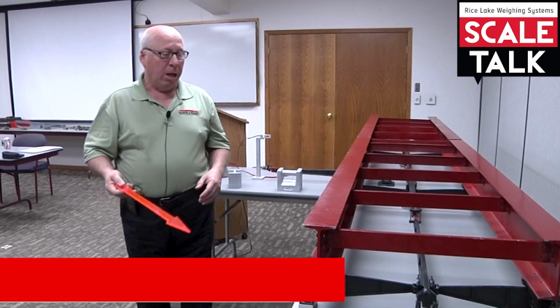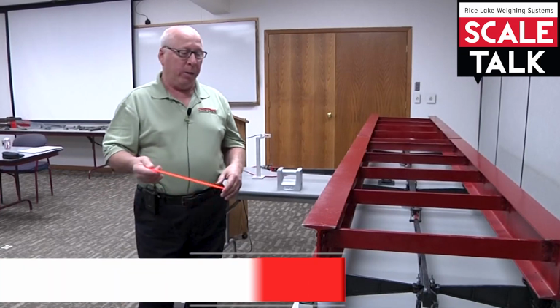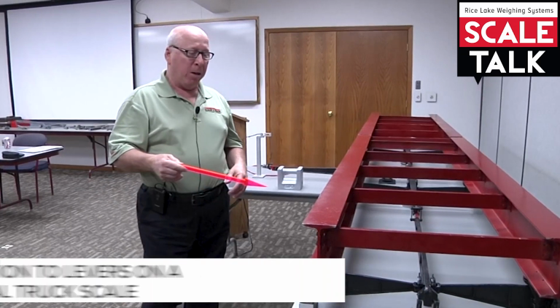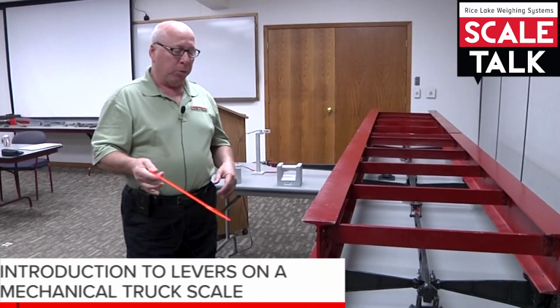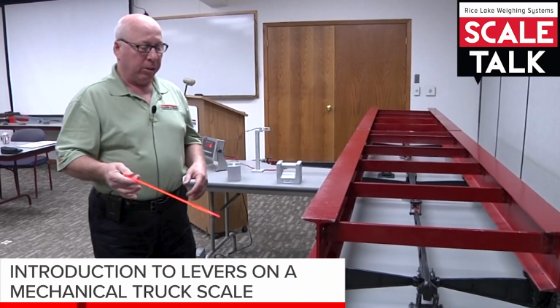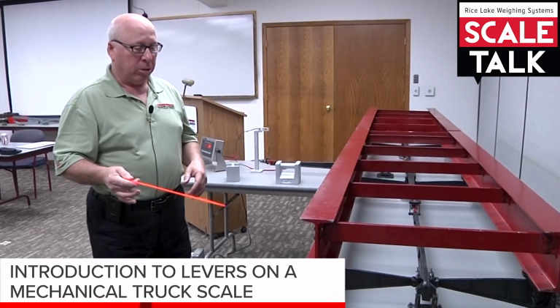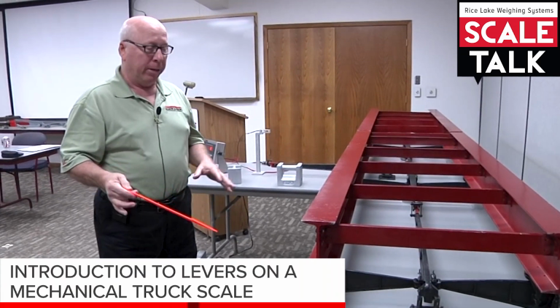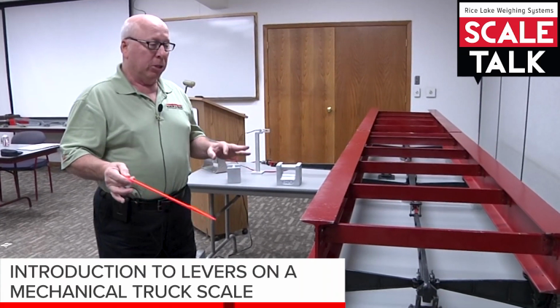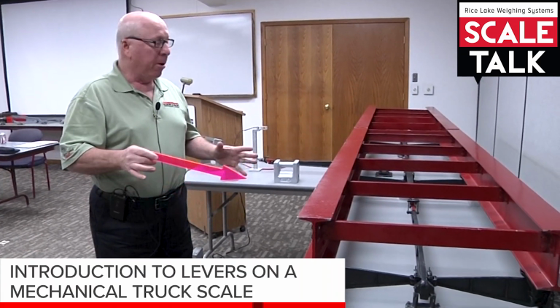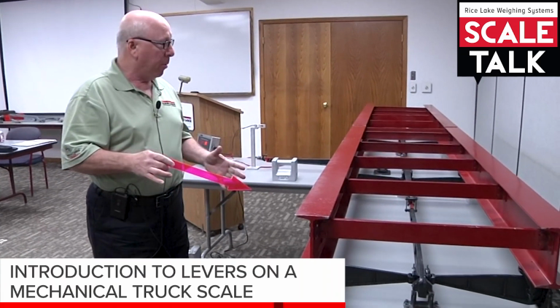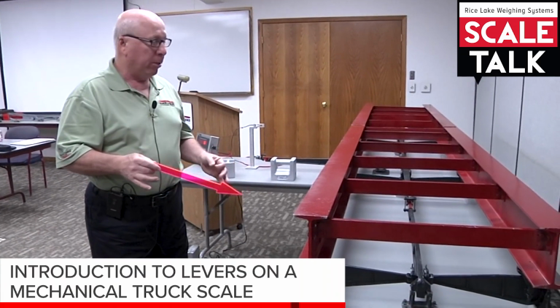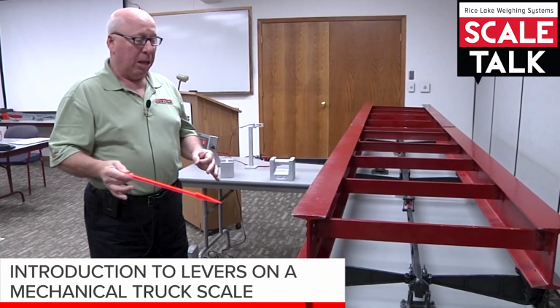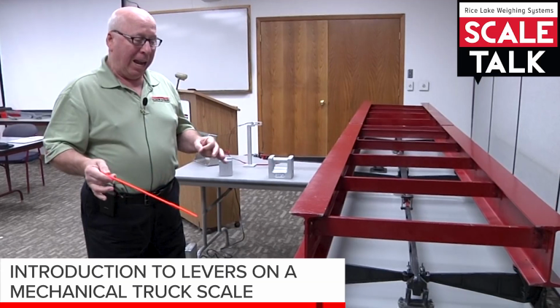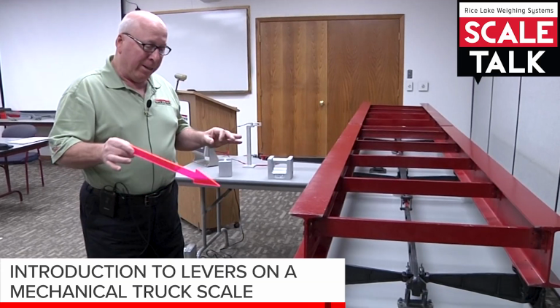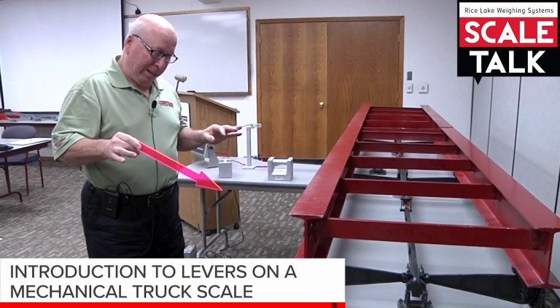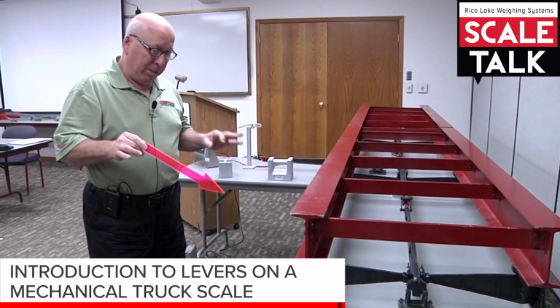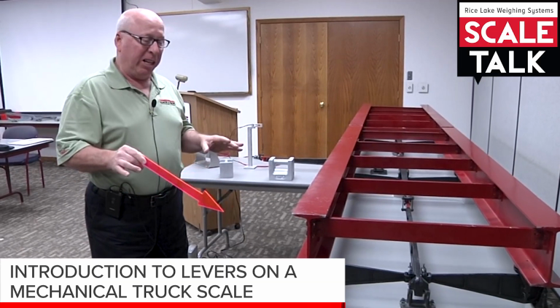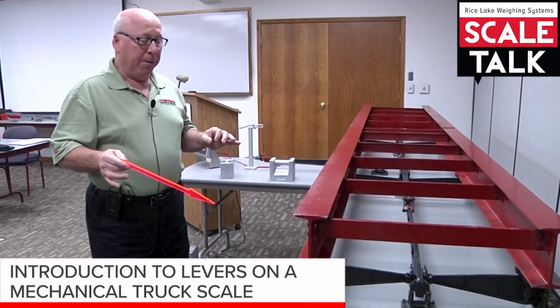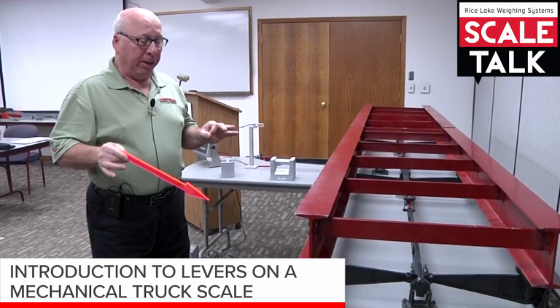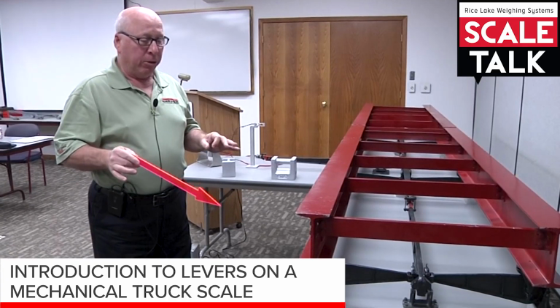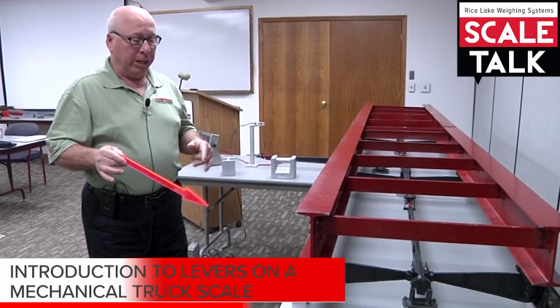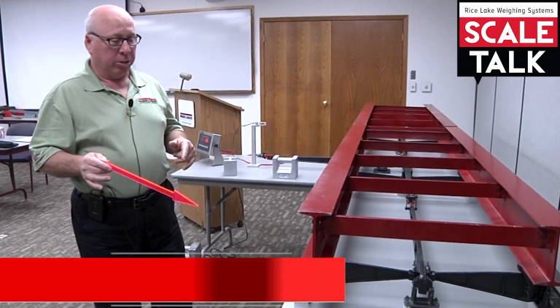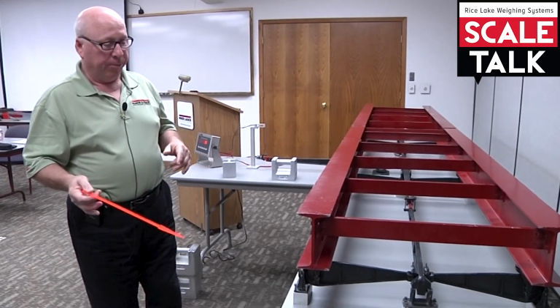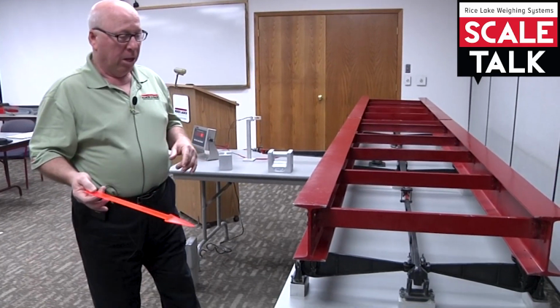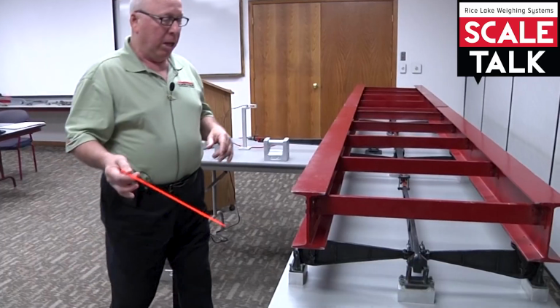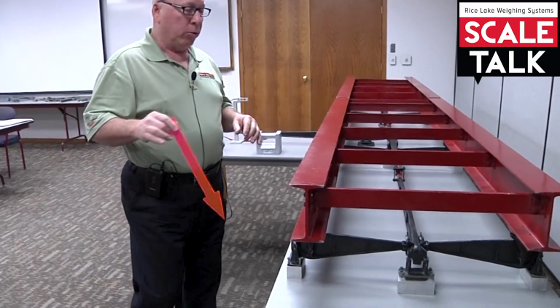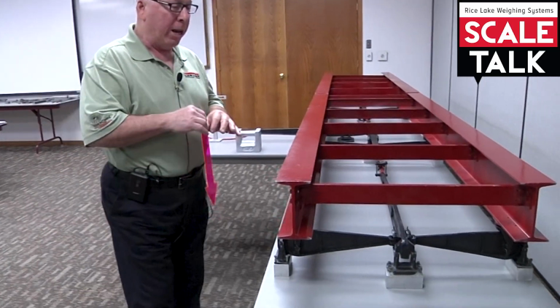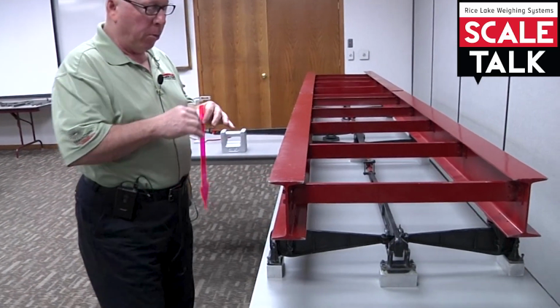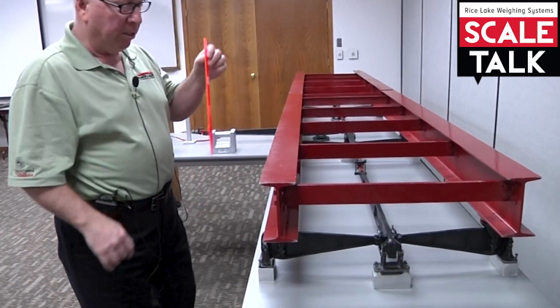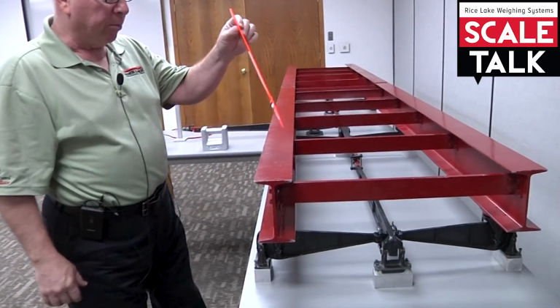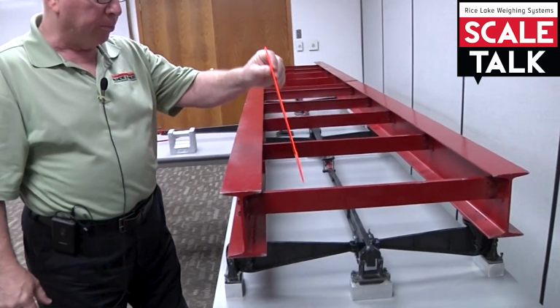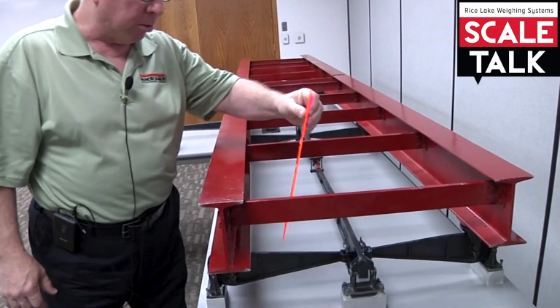We now sort of like to talk about some of the parts, and specifically the levers in a truck scale, and we're trying to point these out as much as possible.